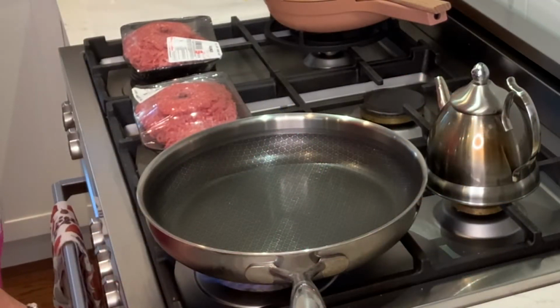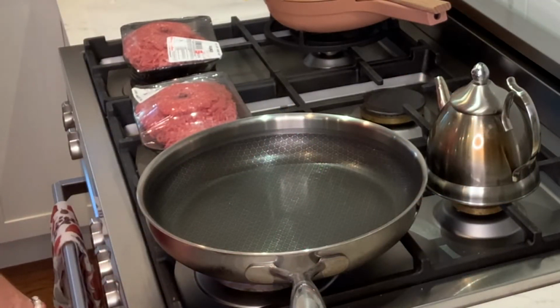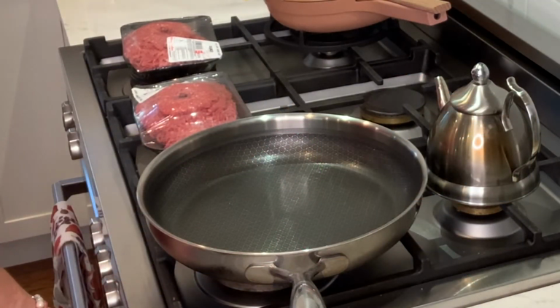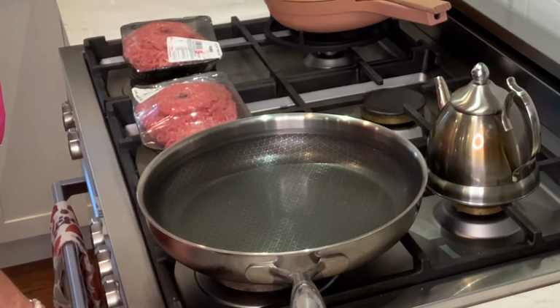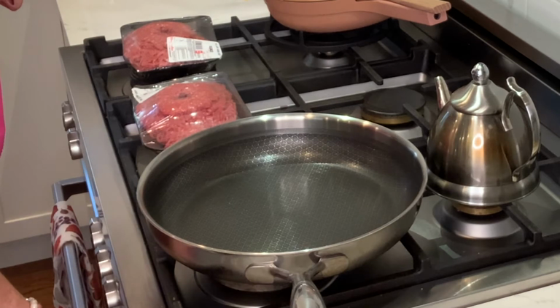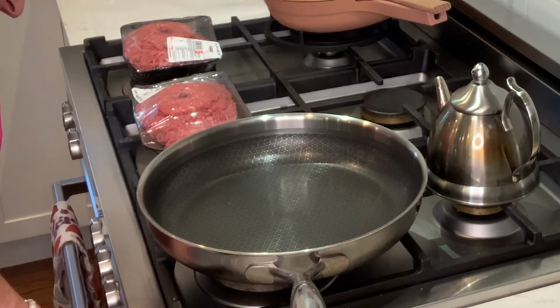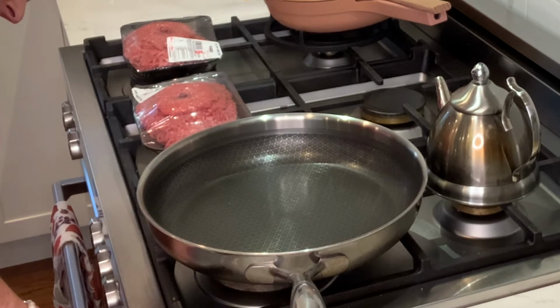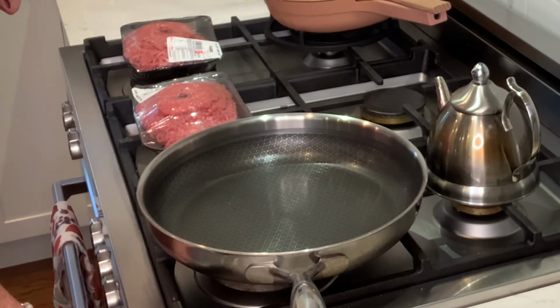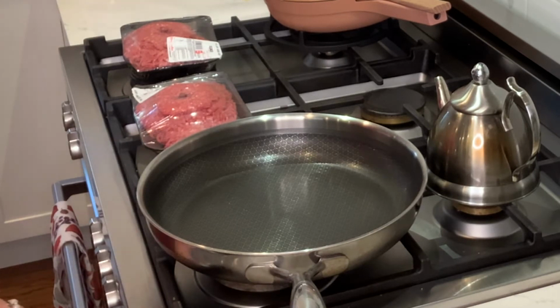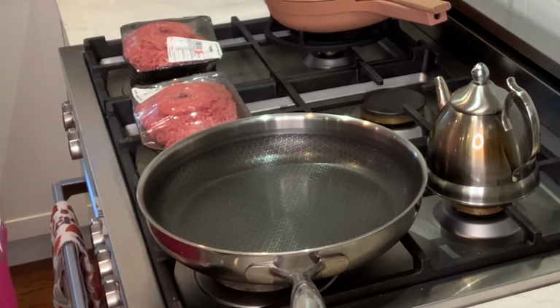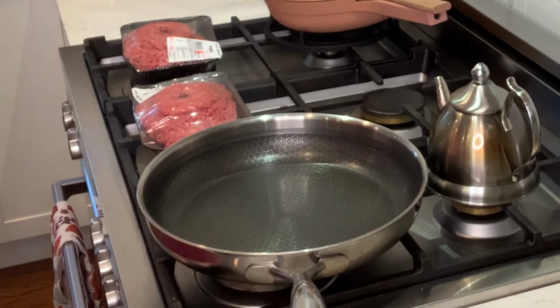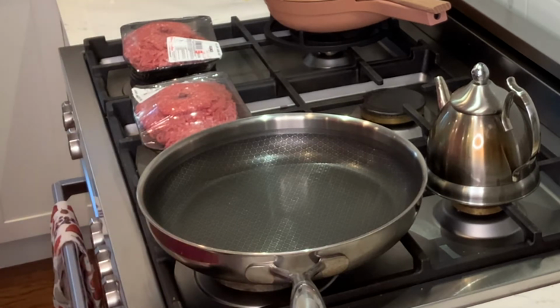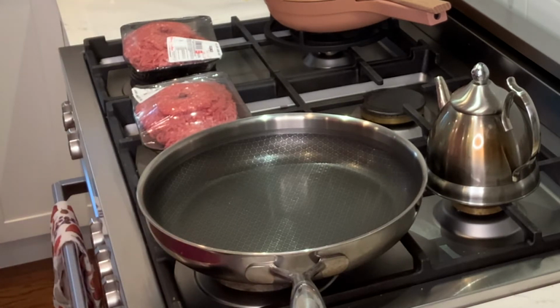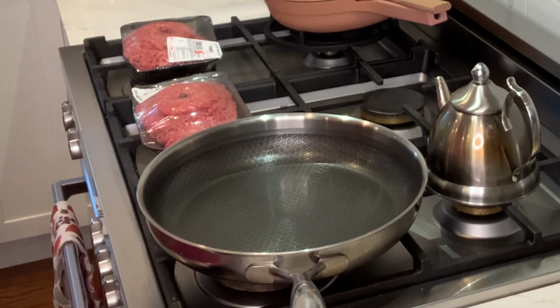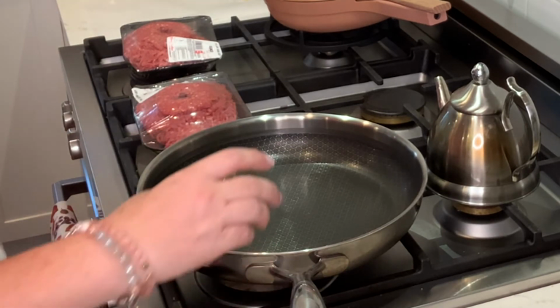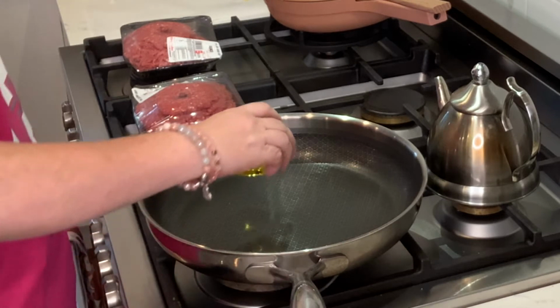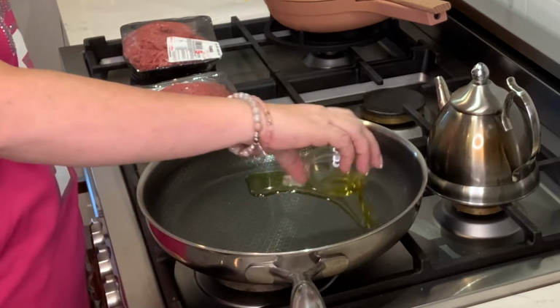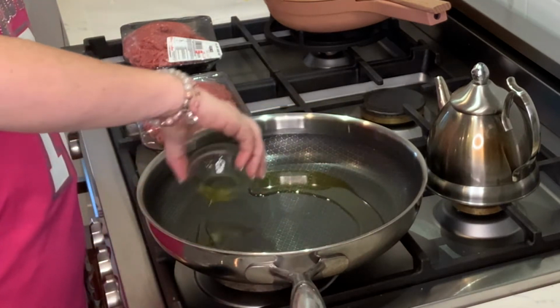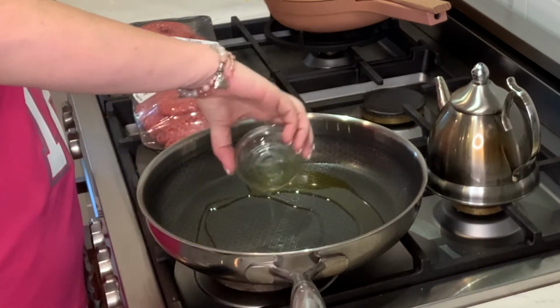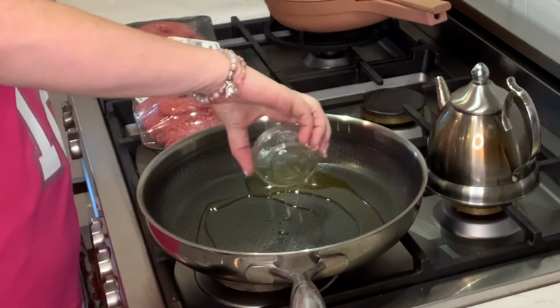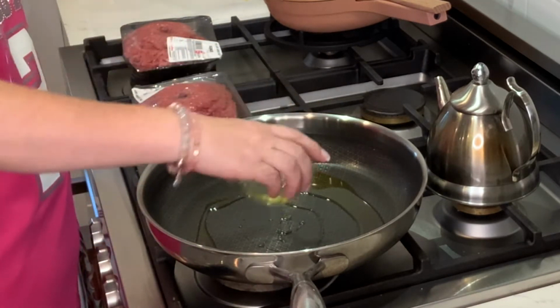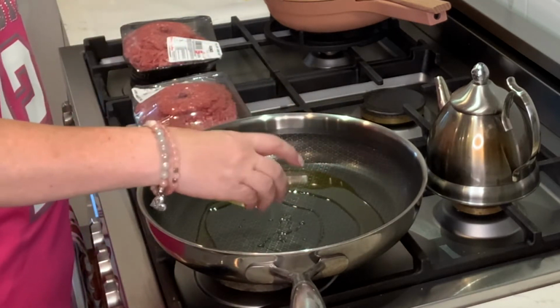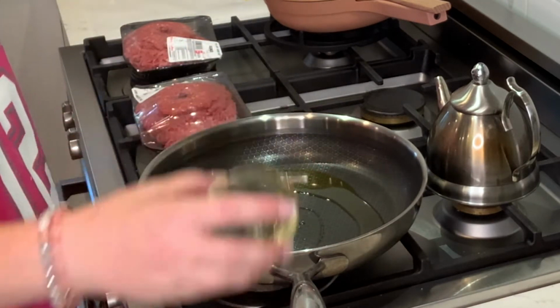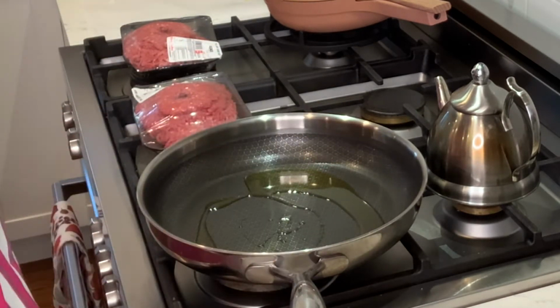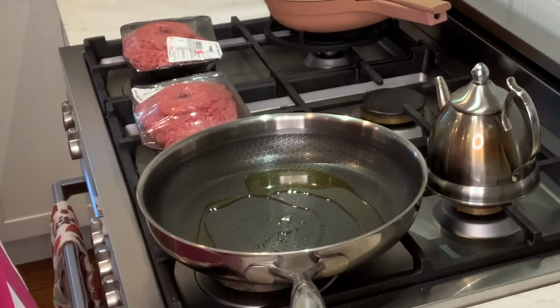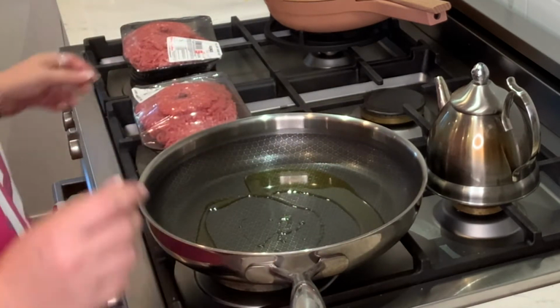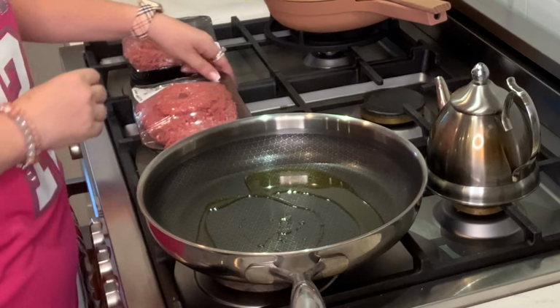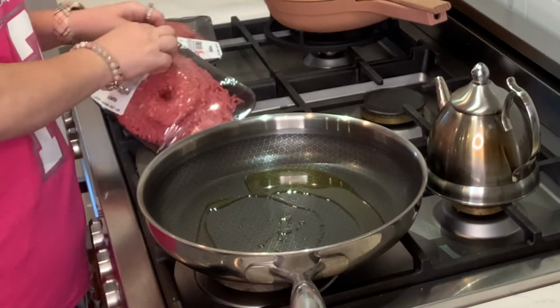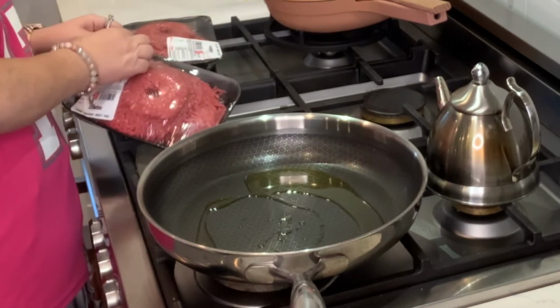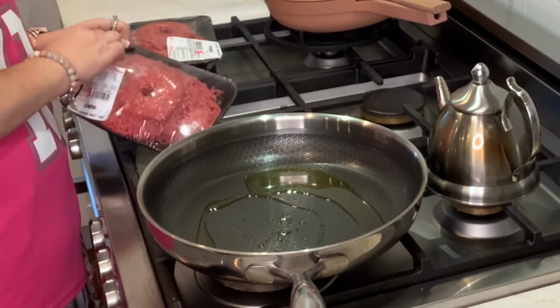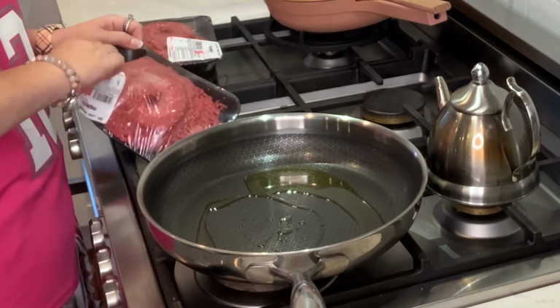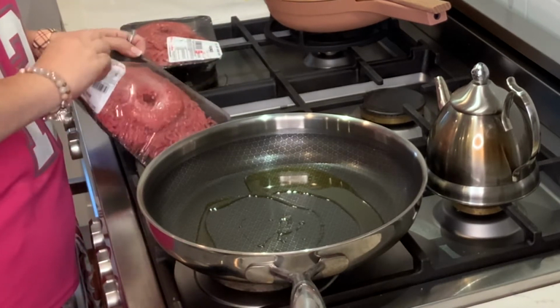We're going to get our pan going here over some medium-high heat. We are going to add in some extra-virgin olive oil for a healthy fat, and then we are going to throw in our ground beef.